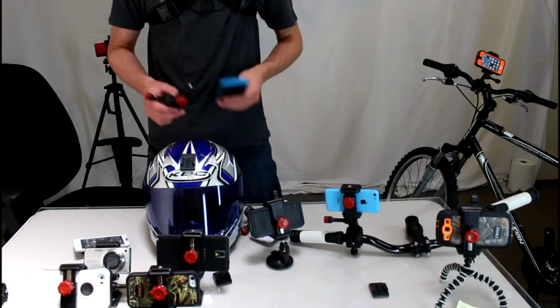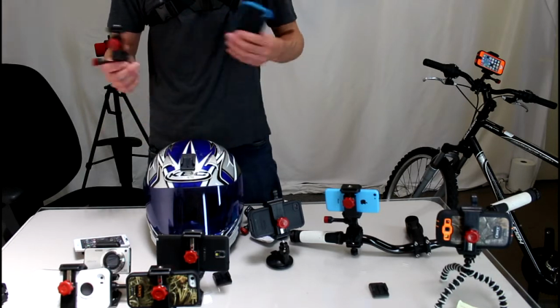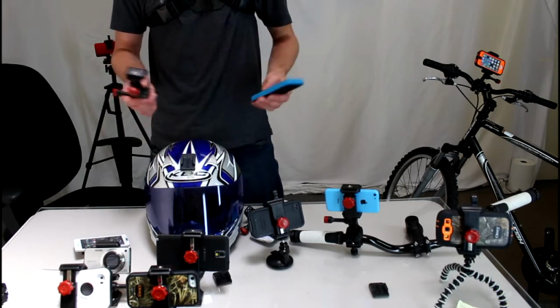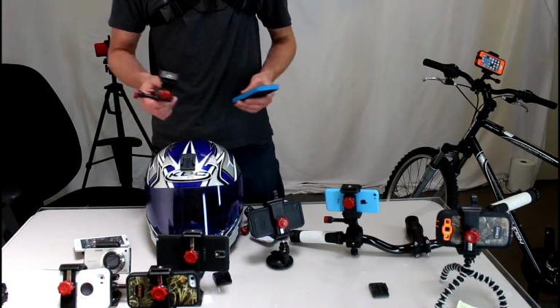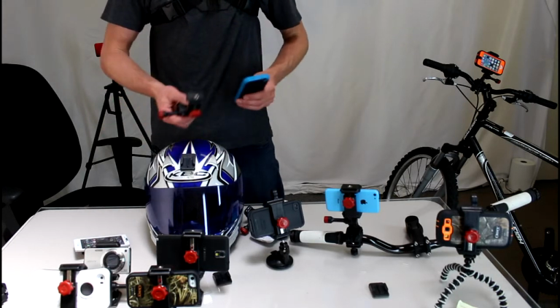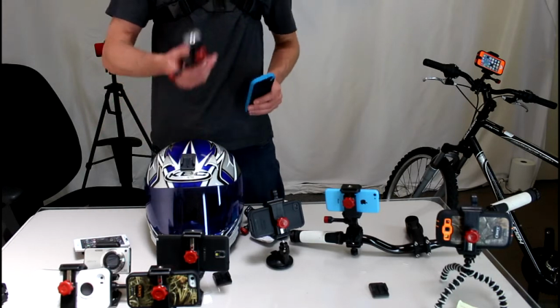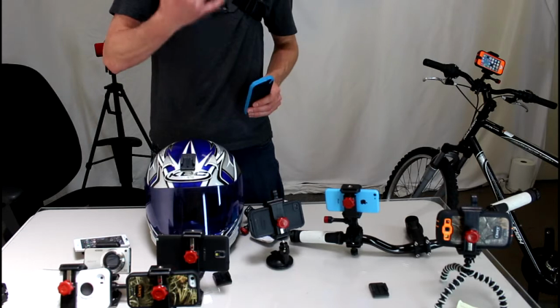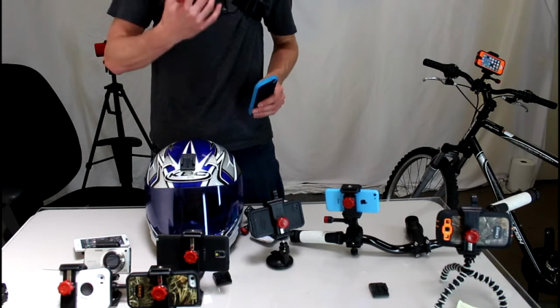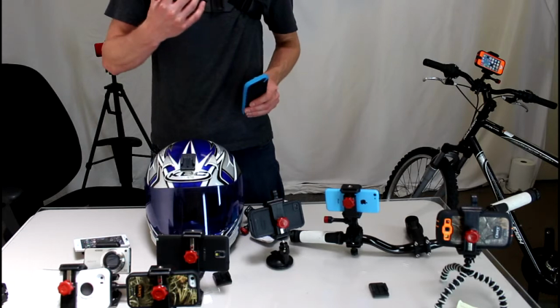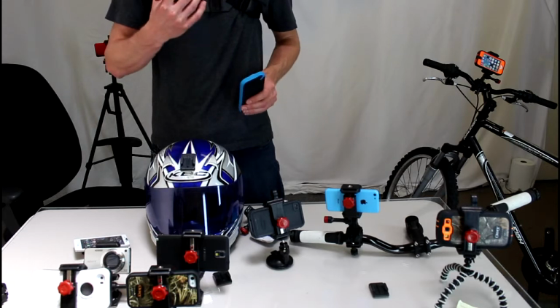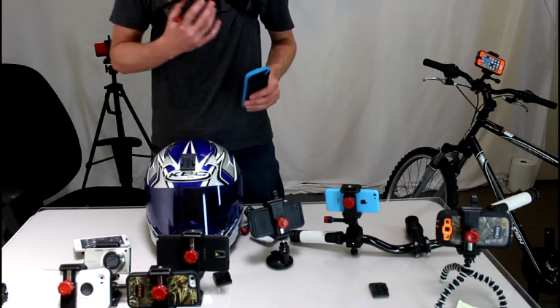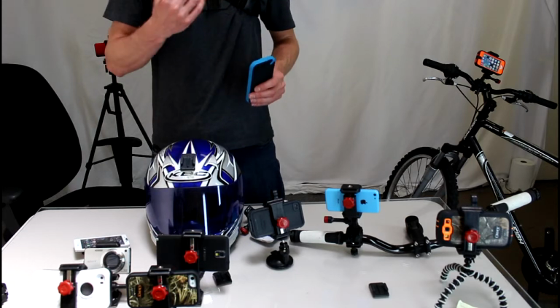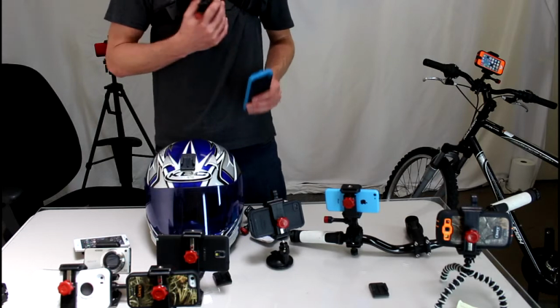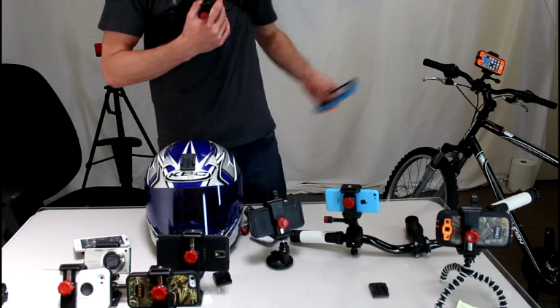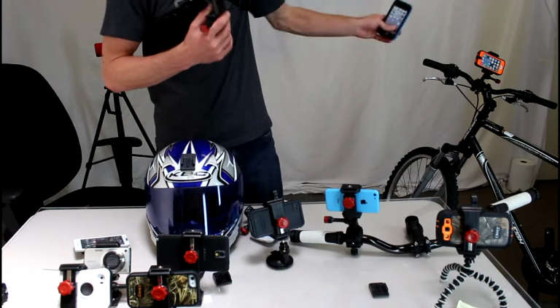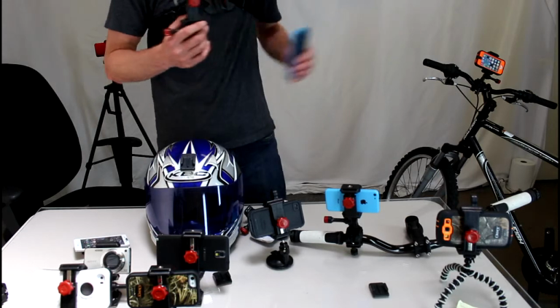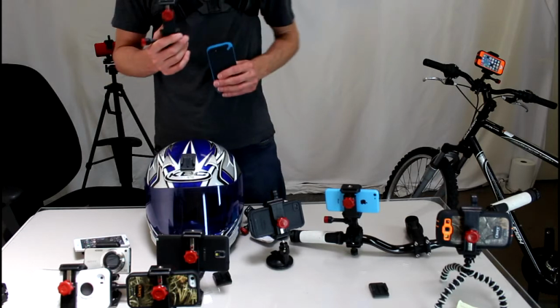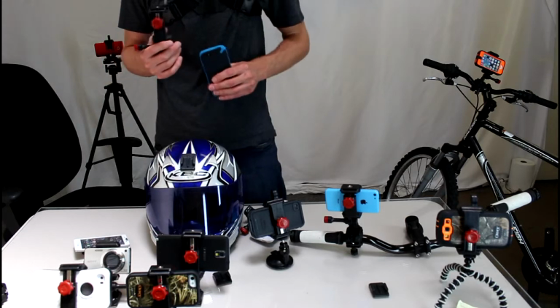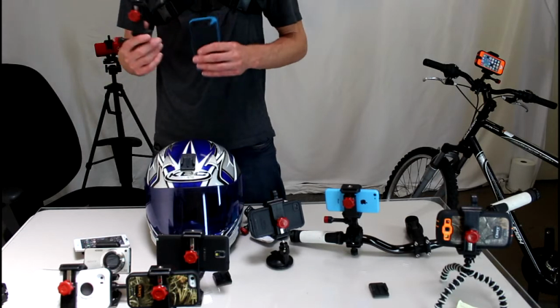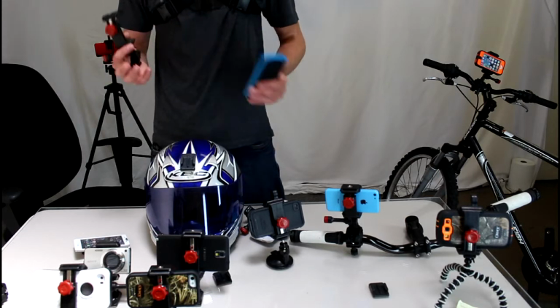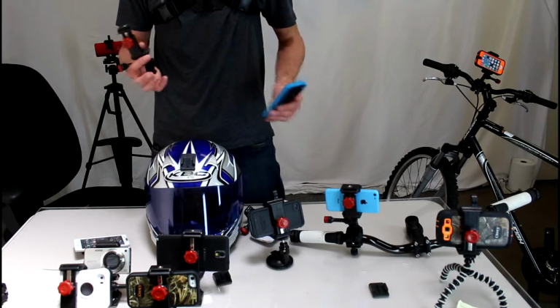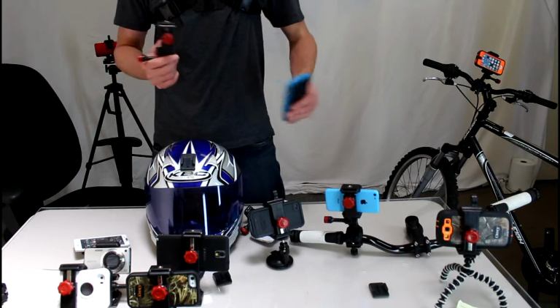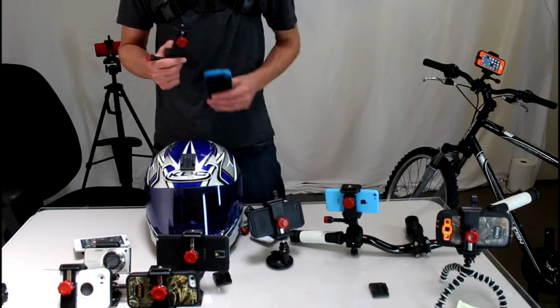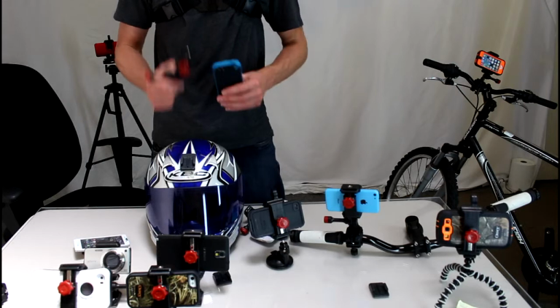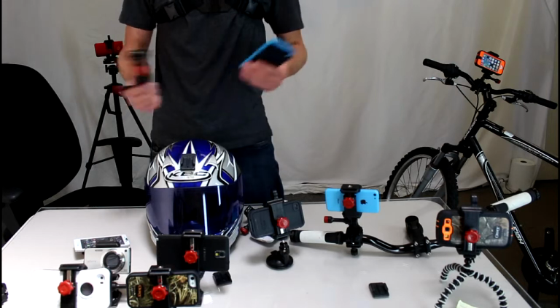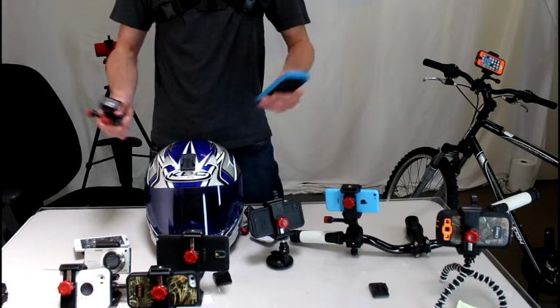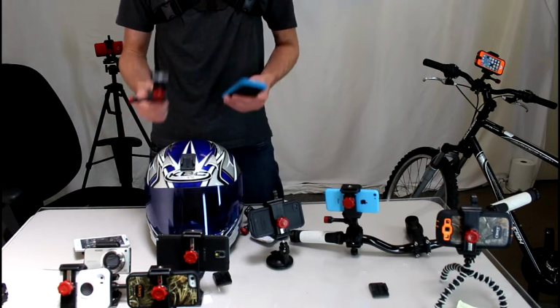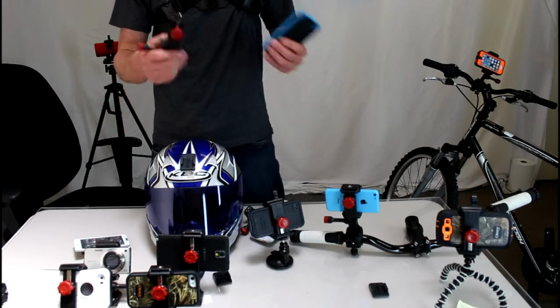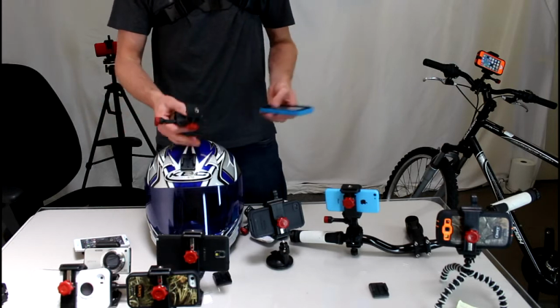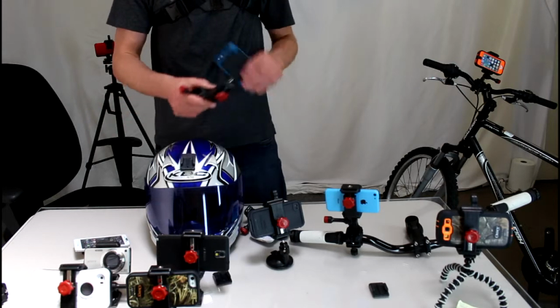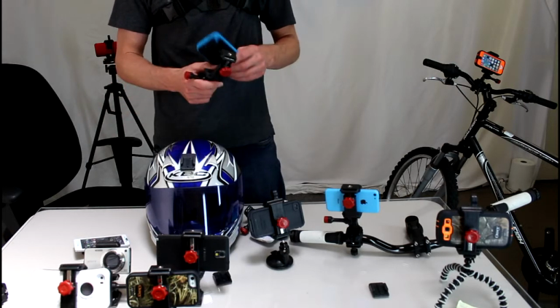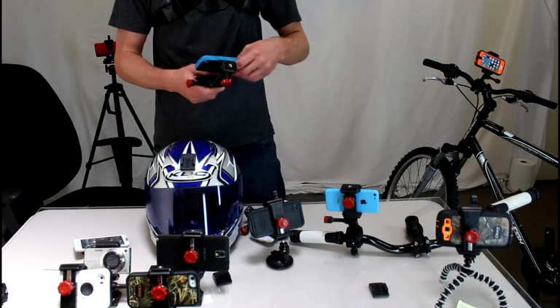If you've watched our other videos, we showed you how to mount your armor case to your head, your chest, your bike handlebars, and tripods. So here I'm going to show you how to mount it to the helmet.